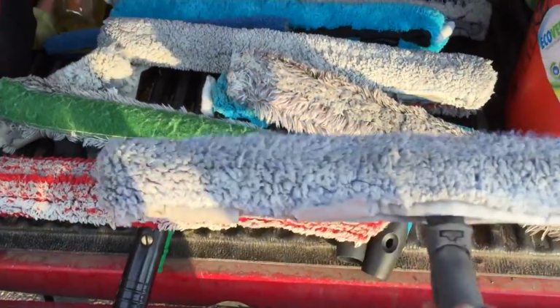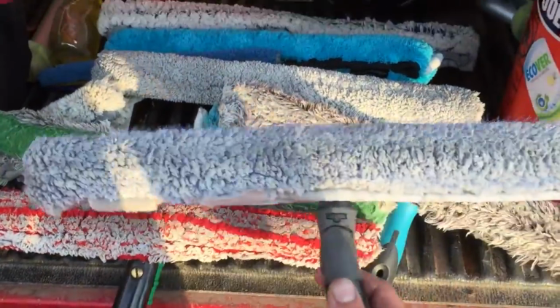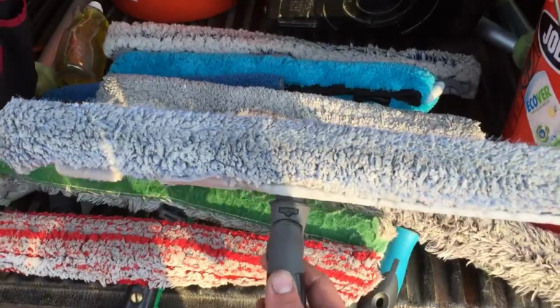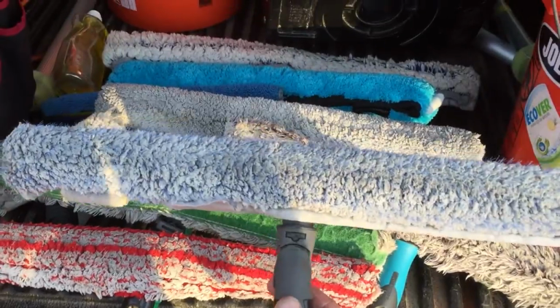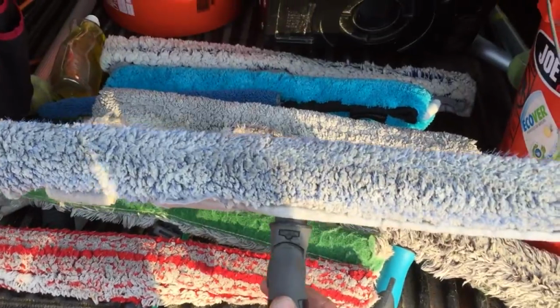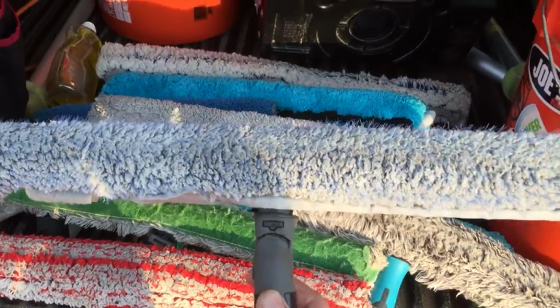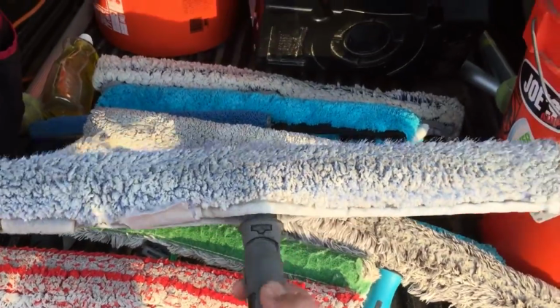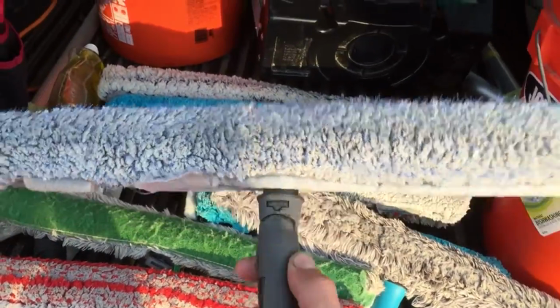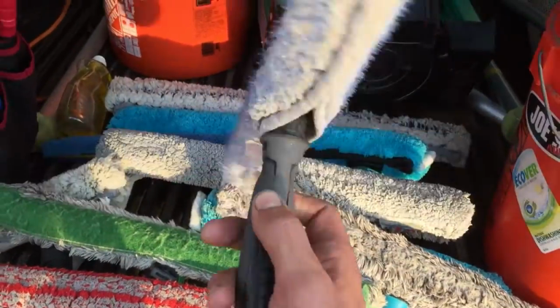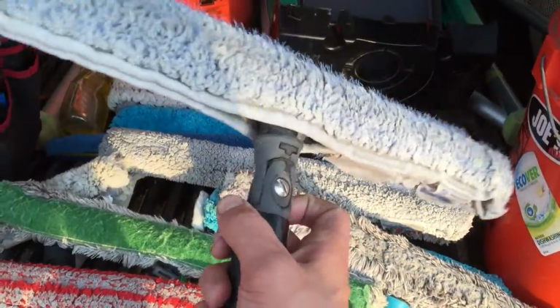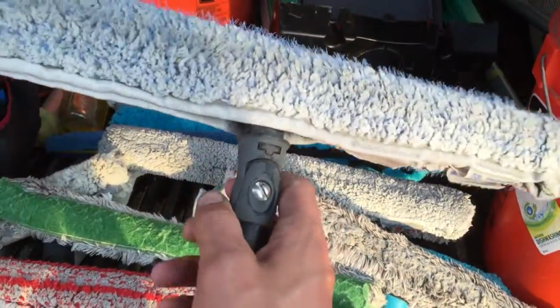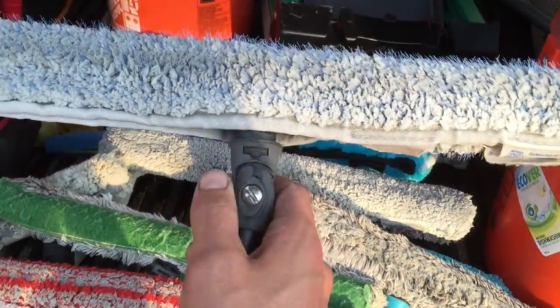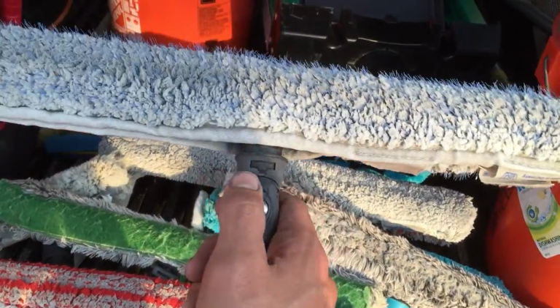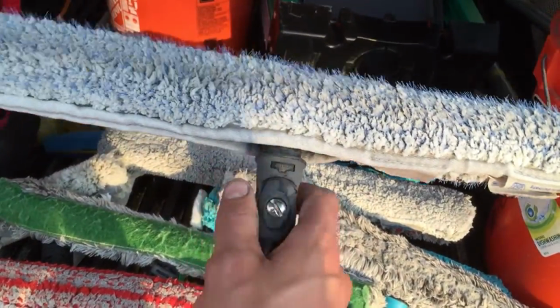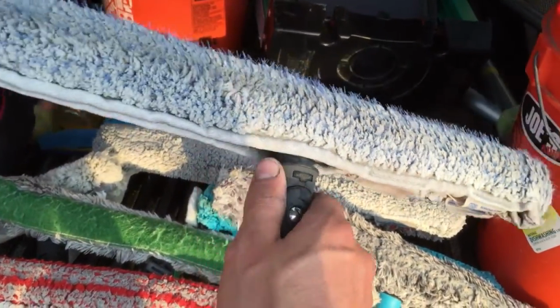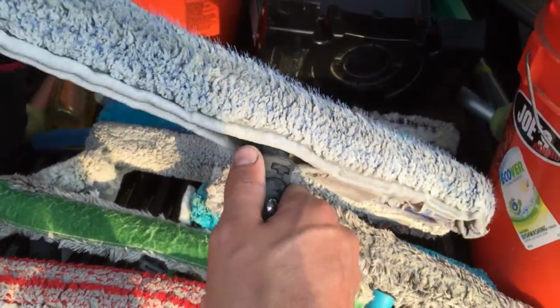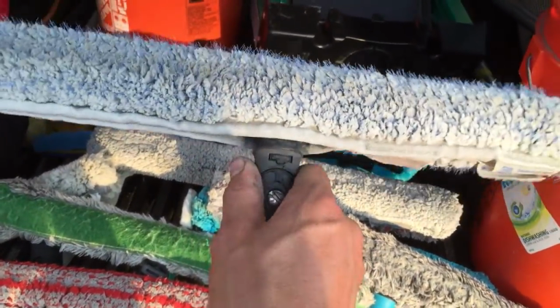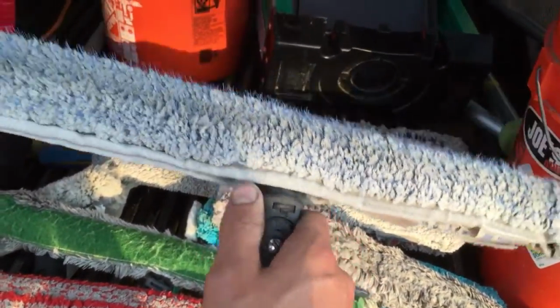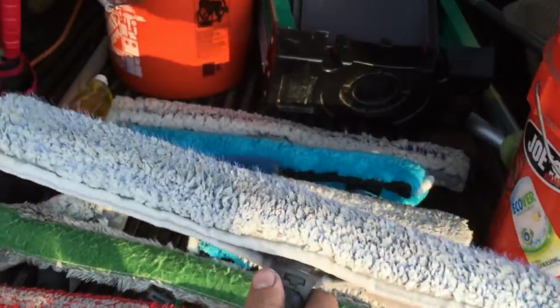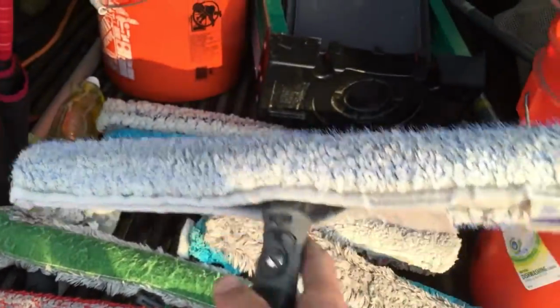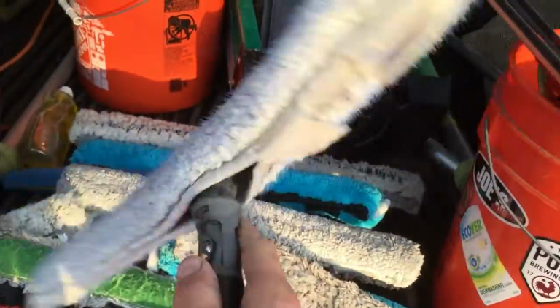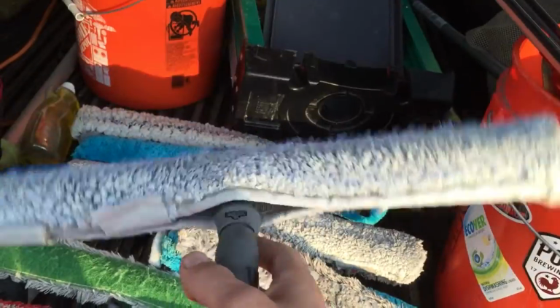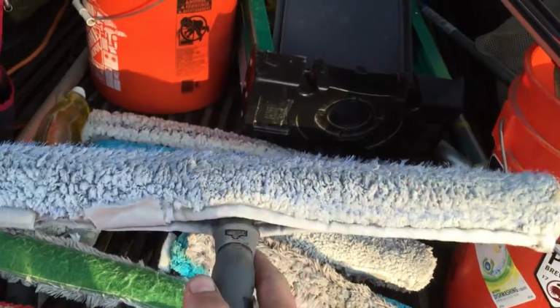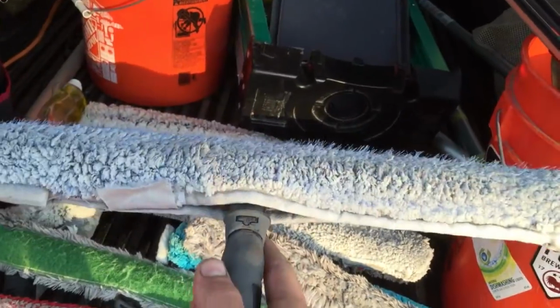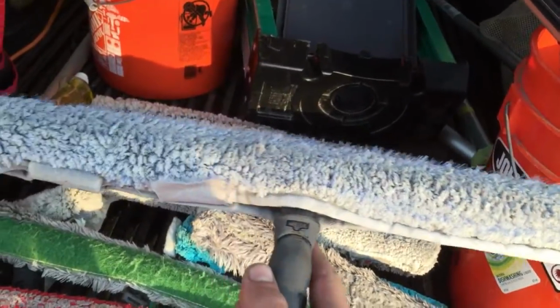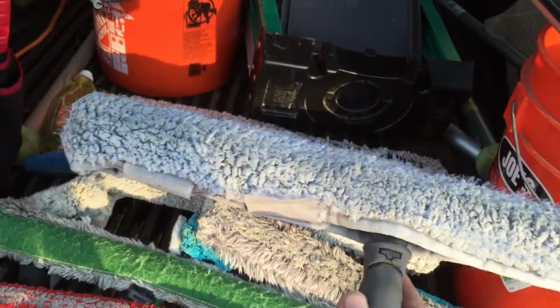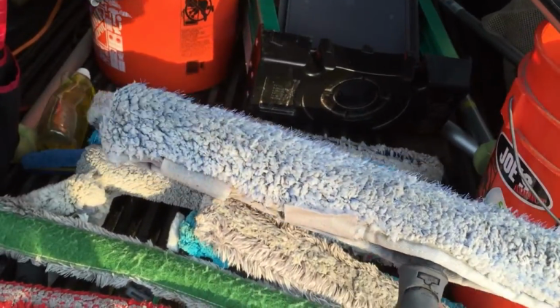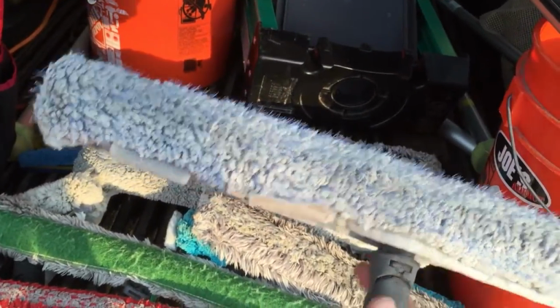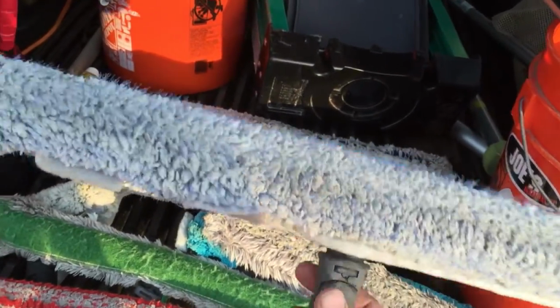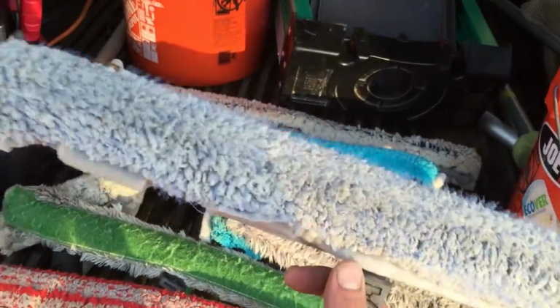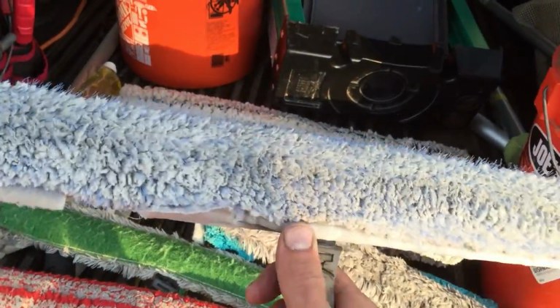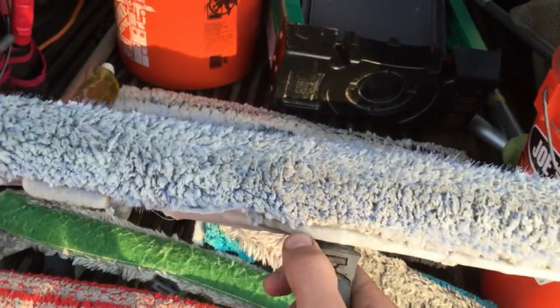This is a porcupine with the 18-inch Unger T-Bar. I've used this quite a bit — holds it pretty well. I've had this T-Bar for about two years. Really nice porcupine.